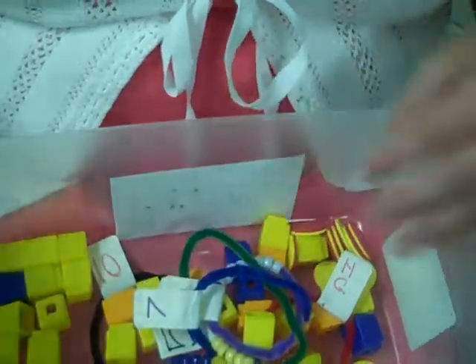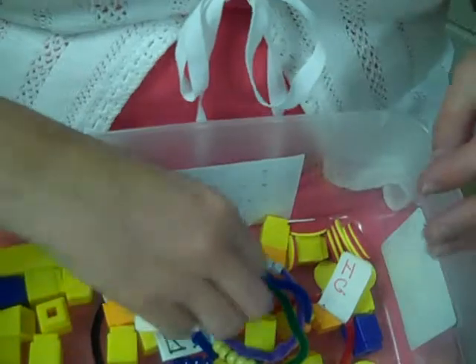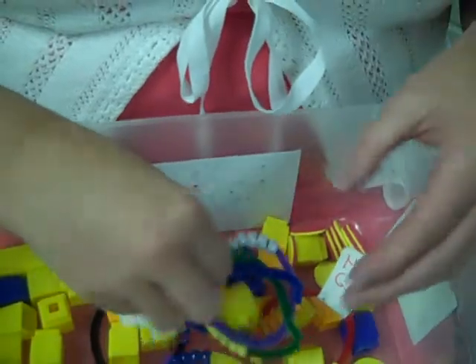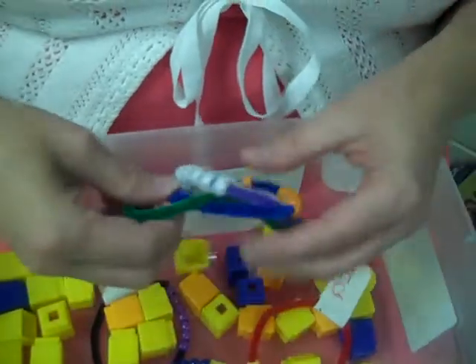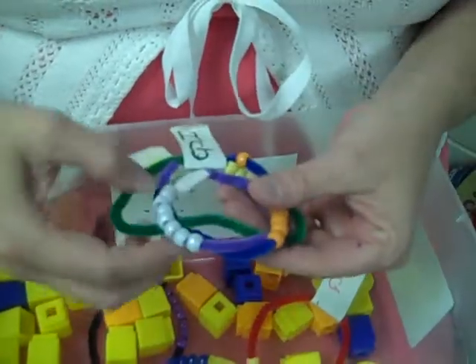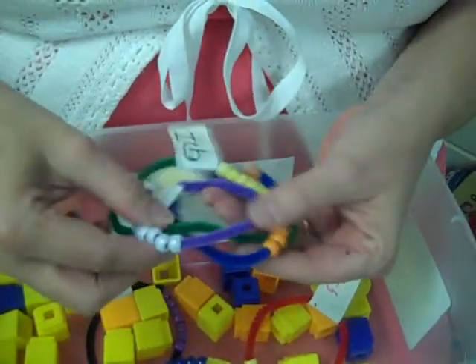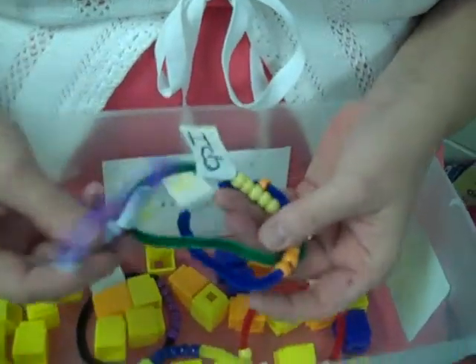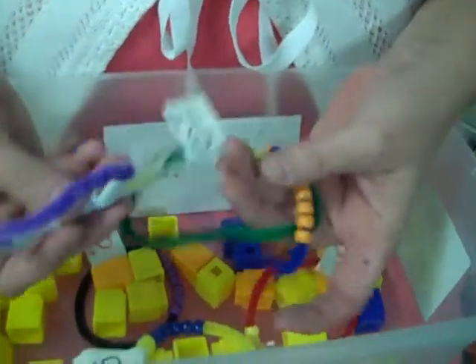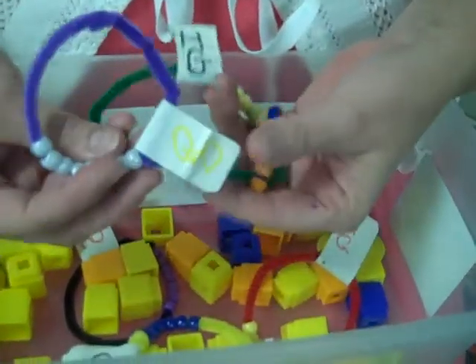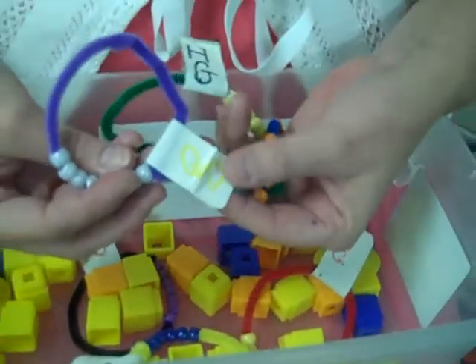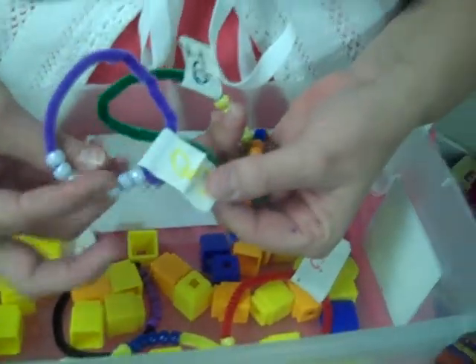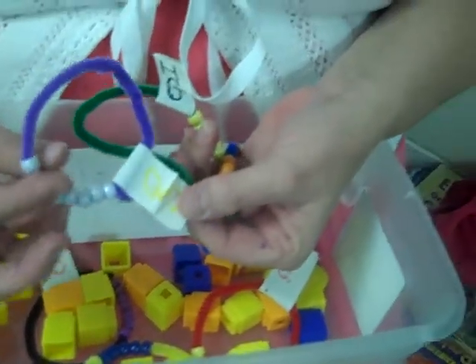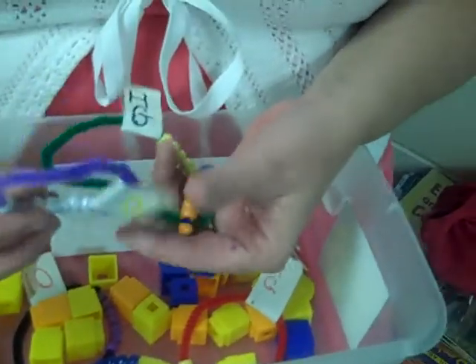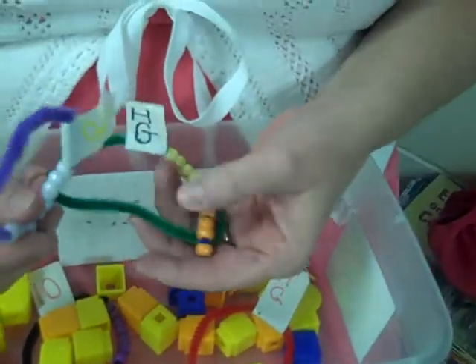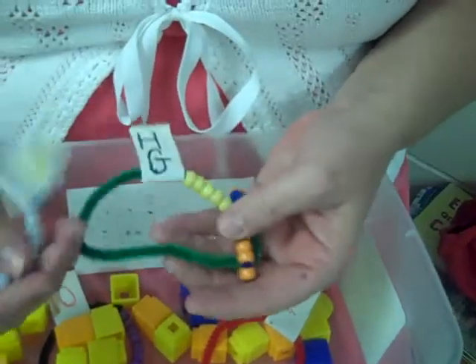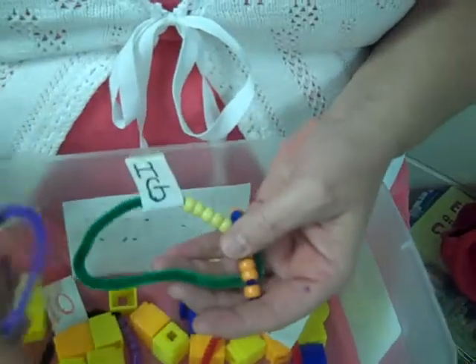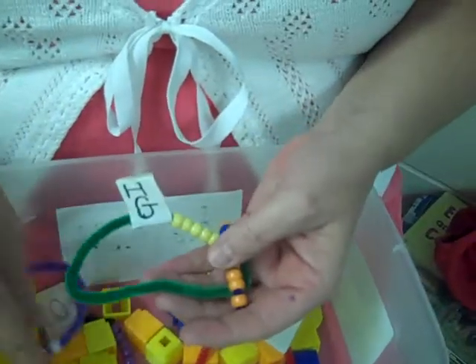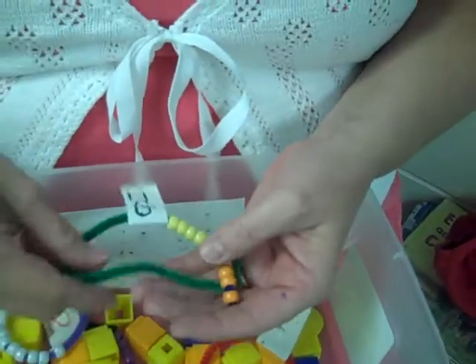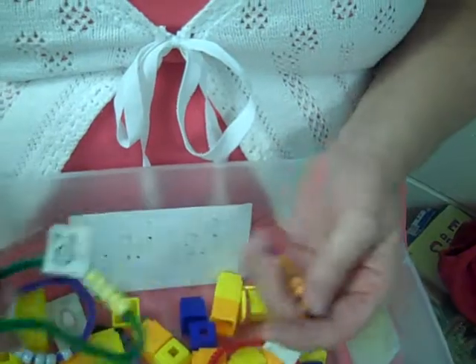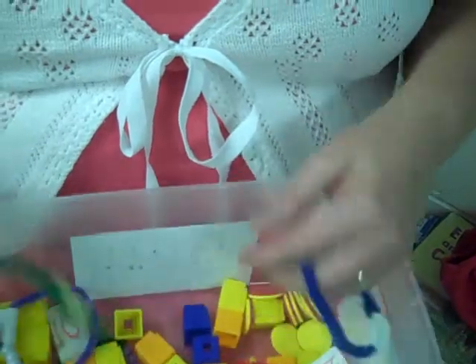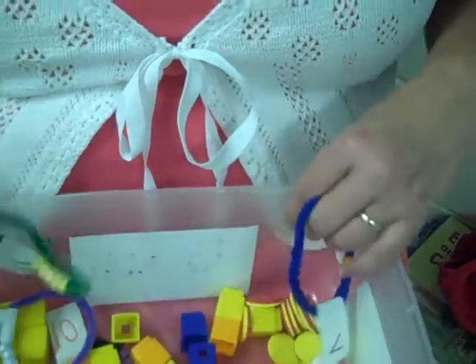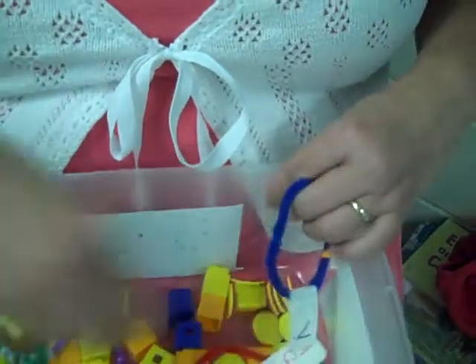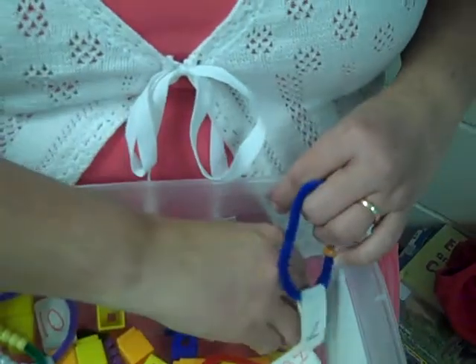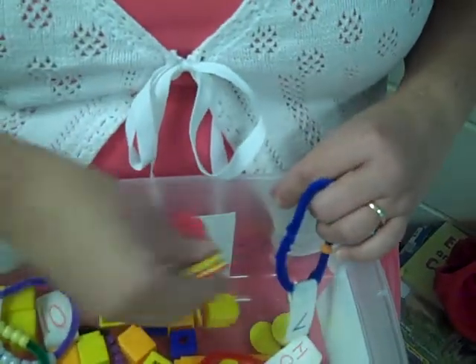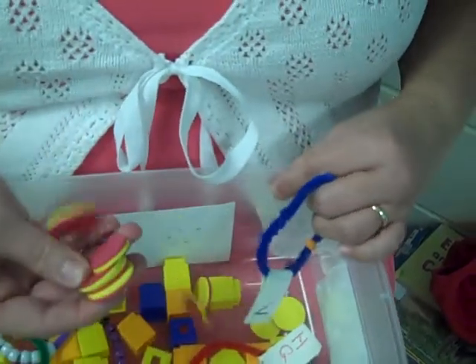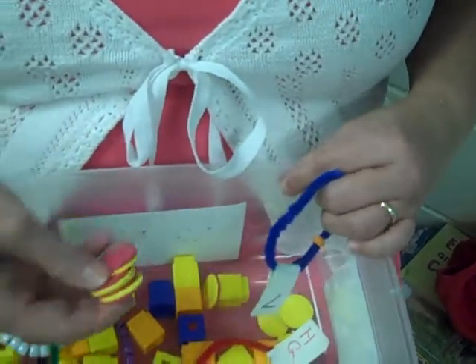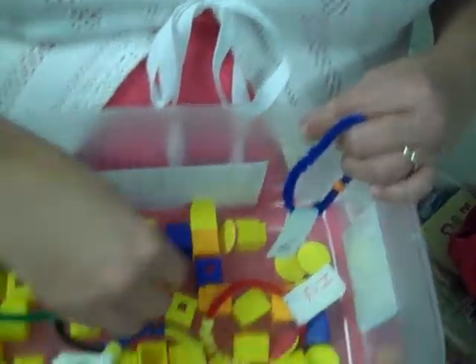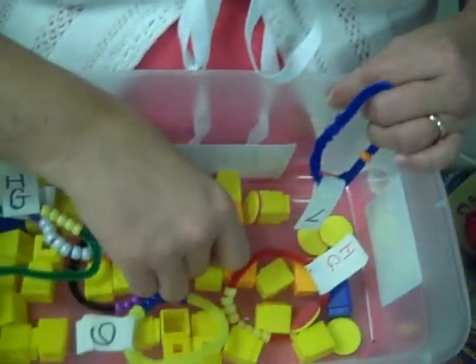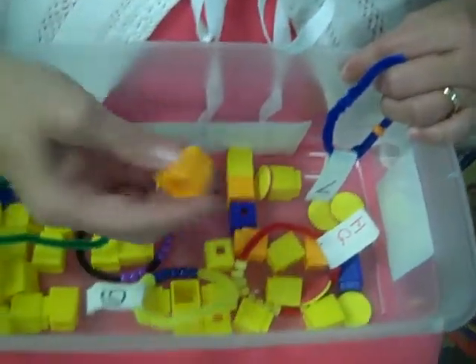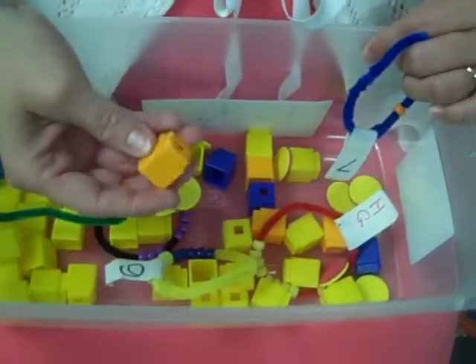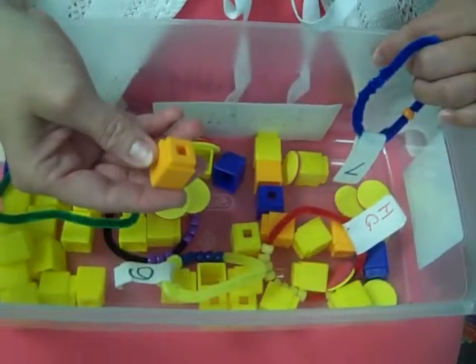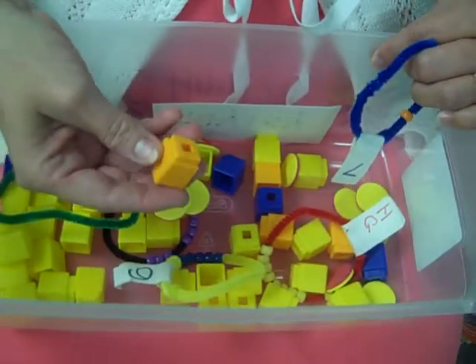We also have their number bracelets, and our discs, and our connecting cubes.